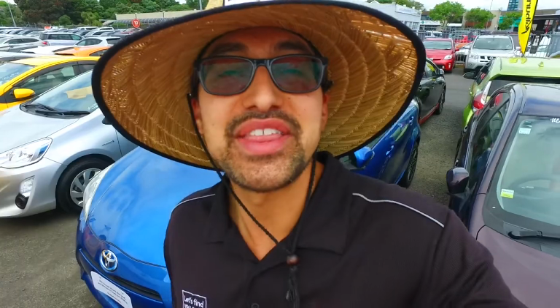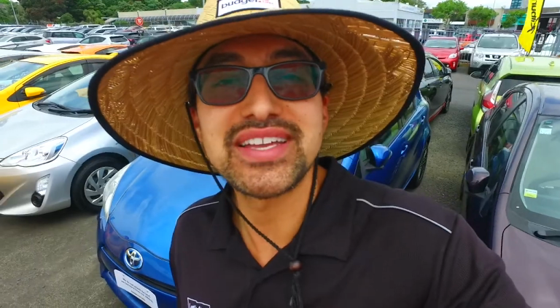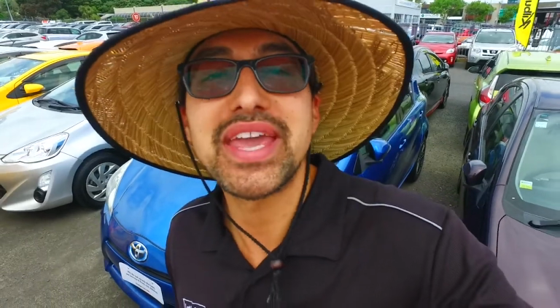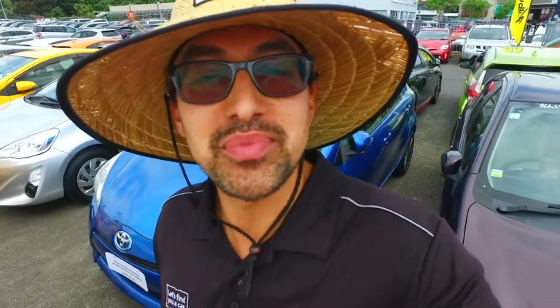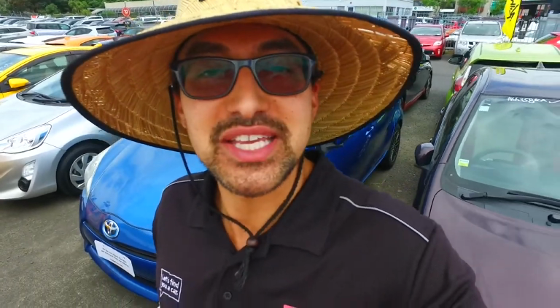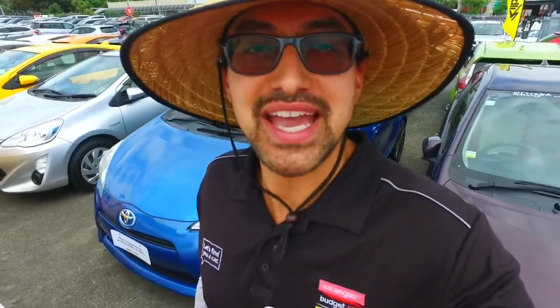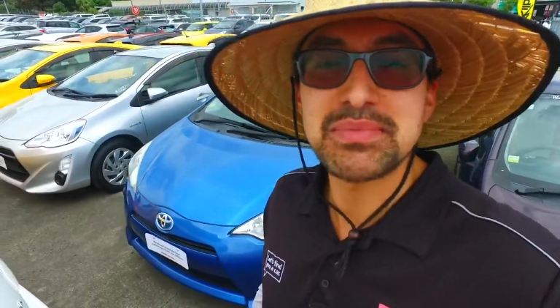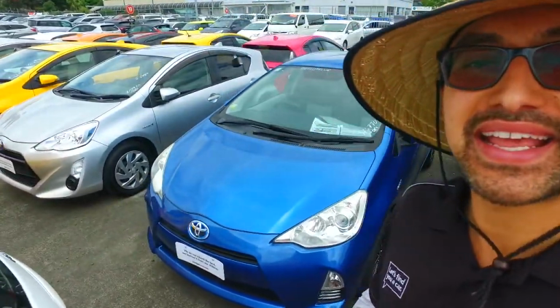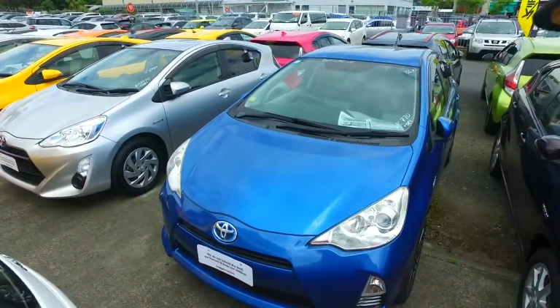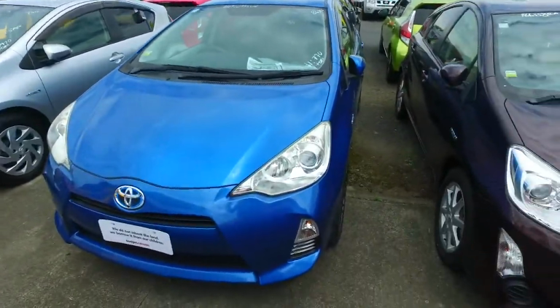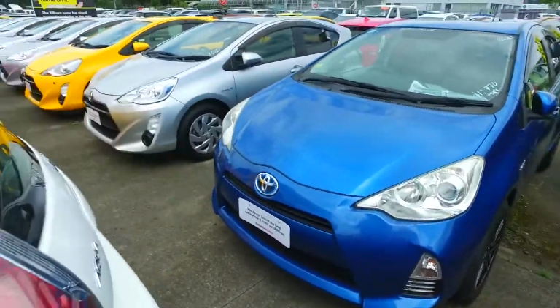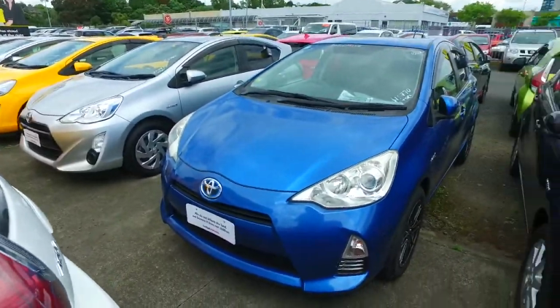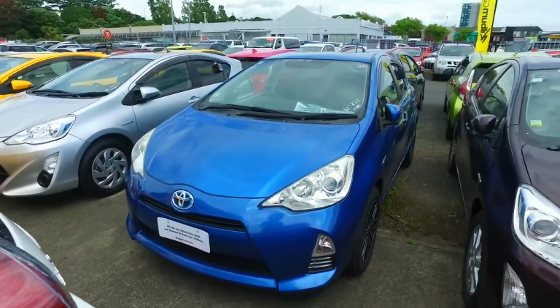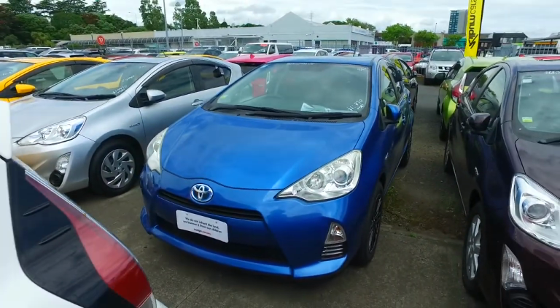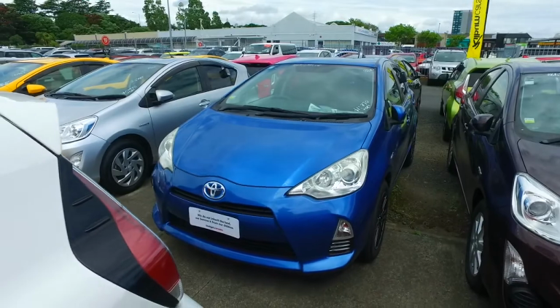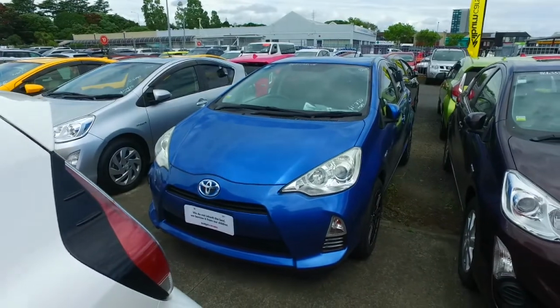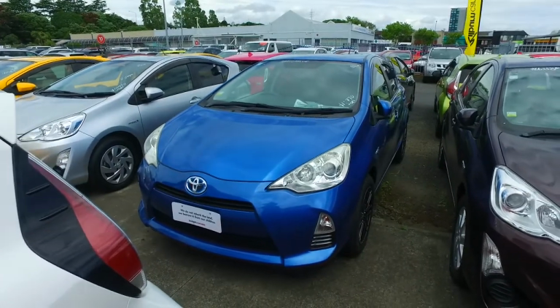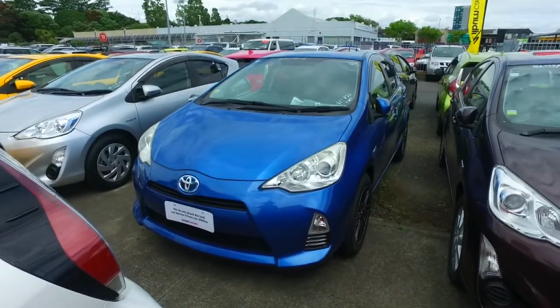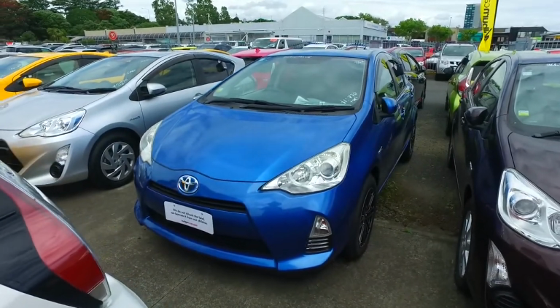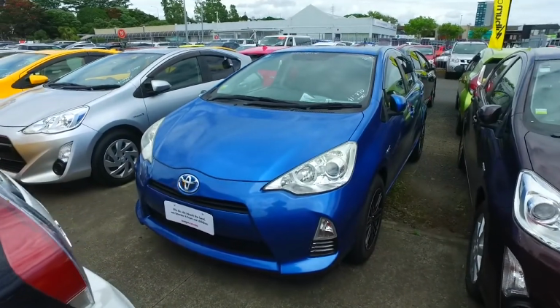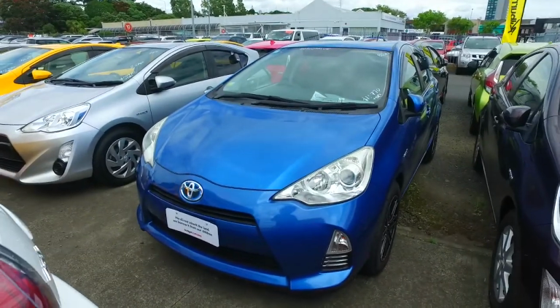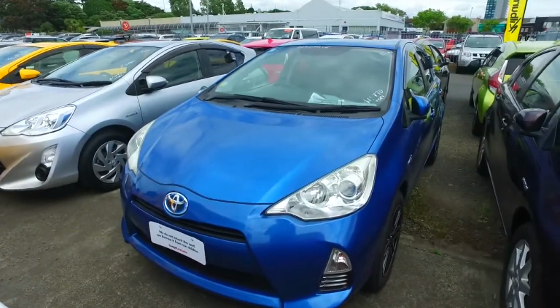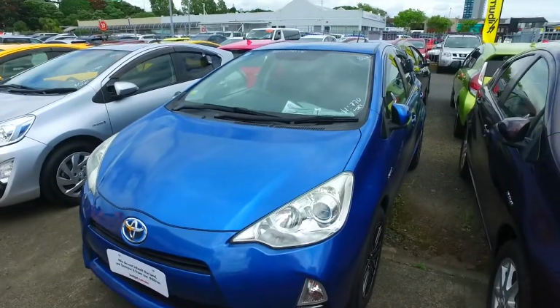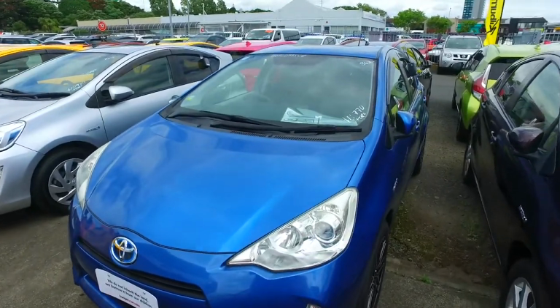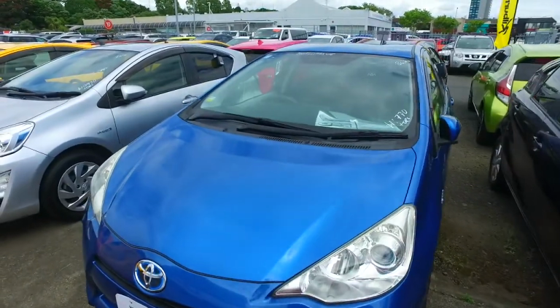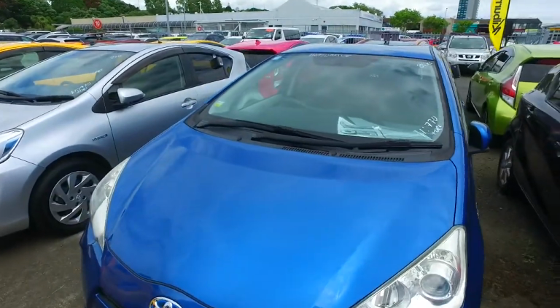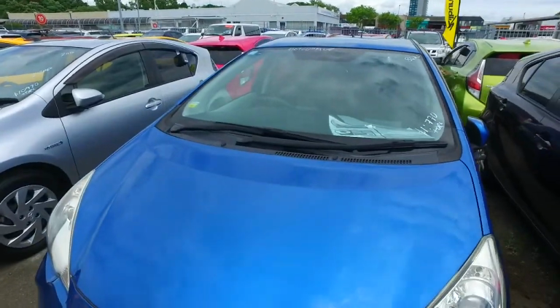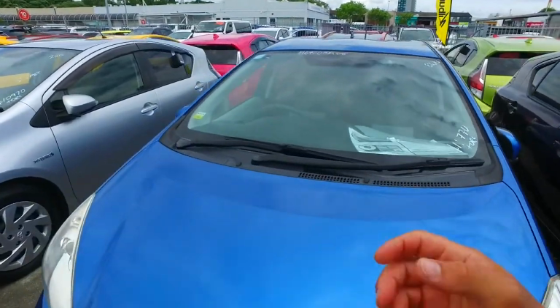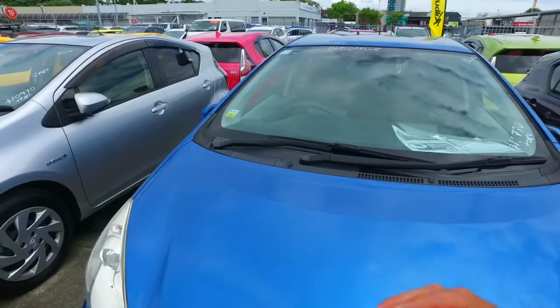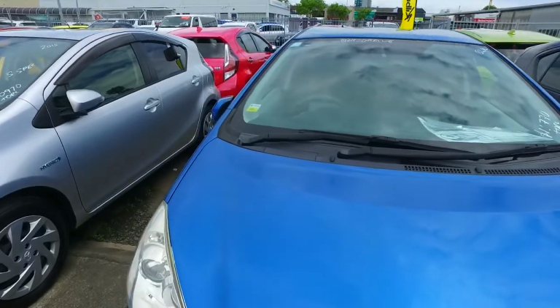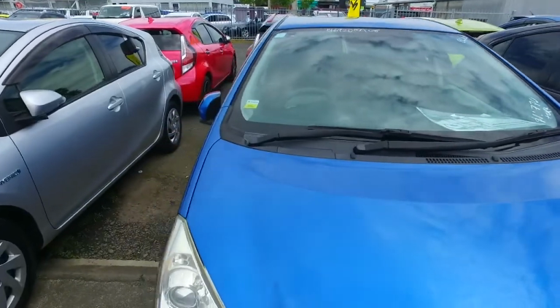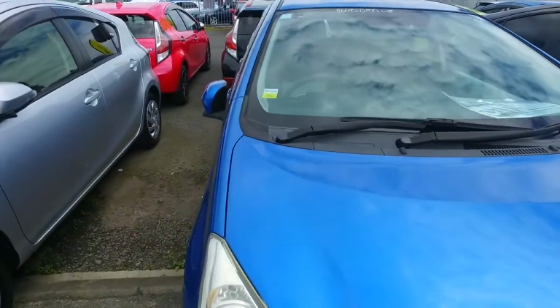Hey there Riga, Tommy here from Budget and Kilburn Cars in Manica. Thank you for your email inquiry in regards to one of our Toyota vehicles that we have here for you to view. You're asking about the hybrid scene.